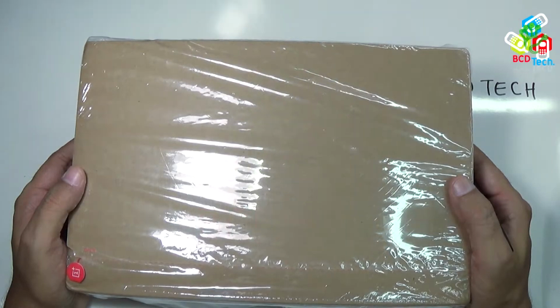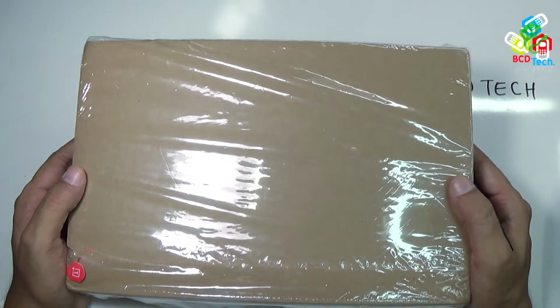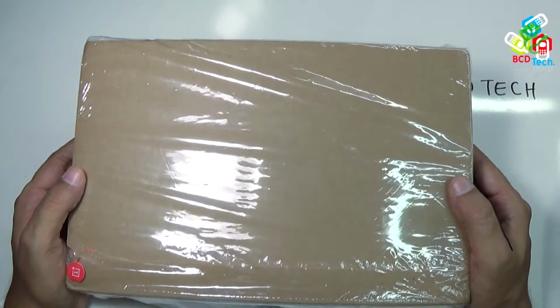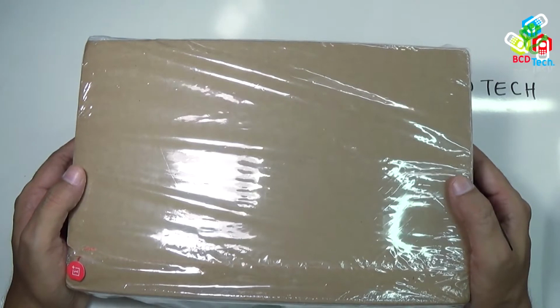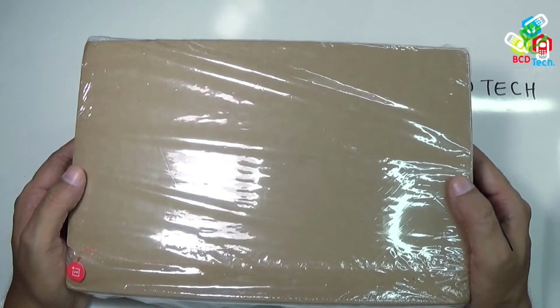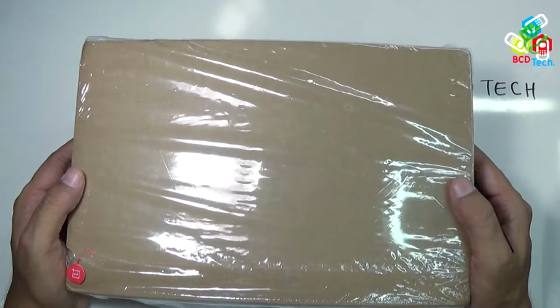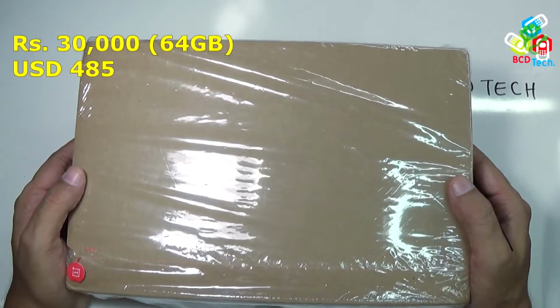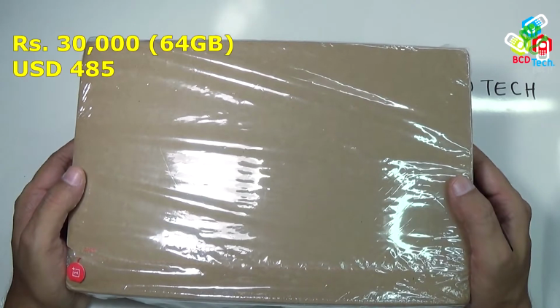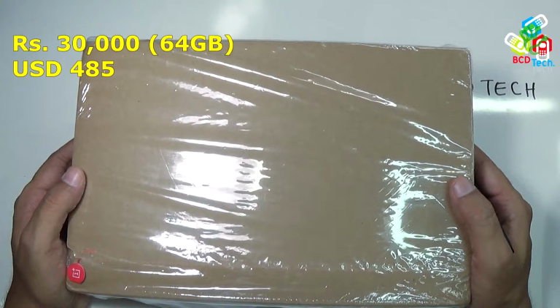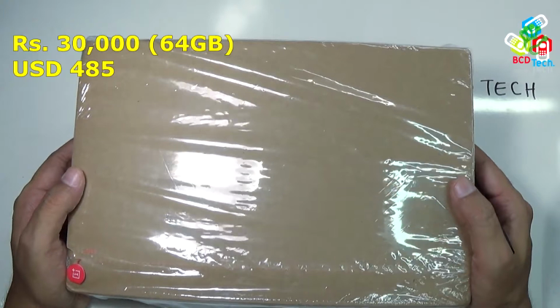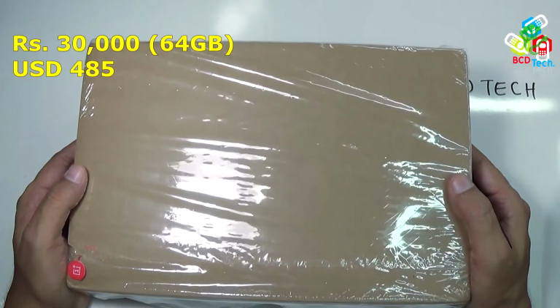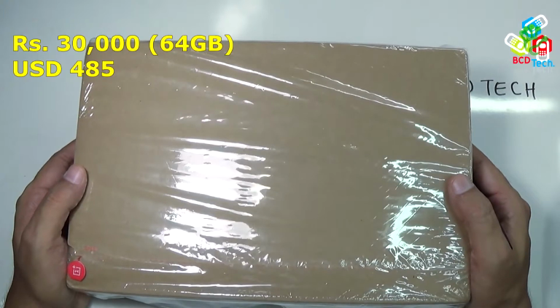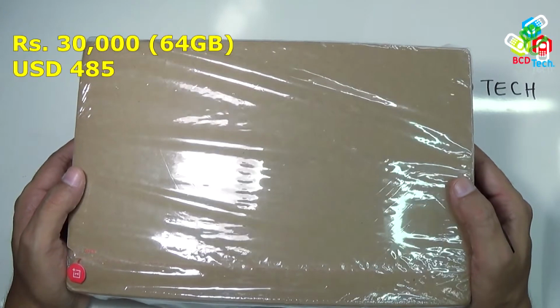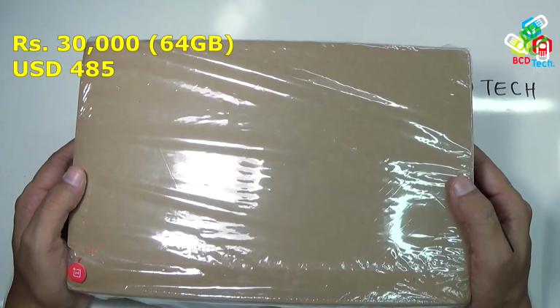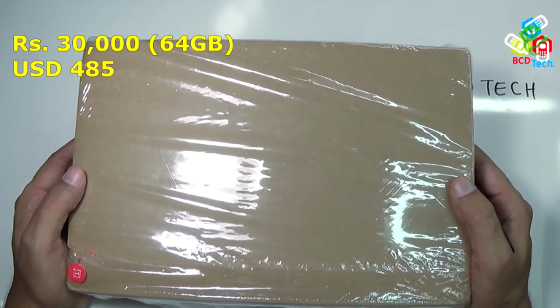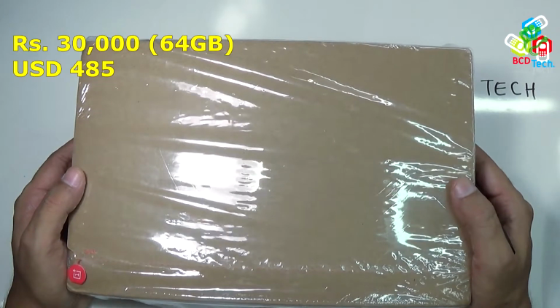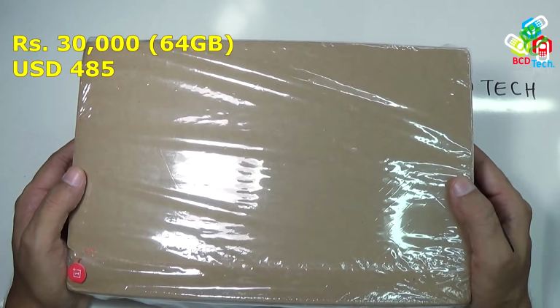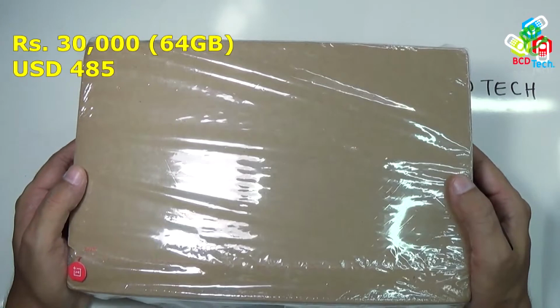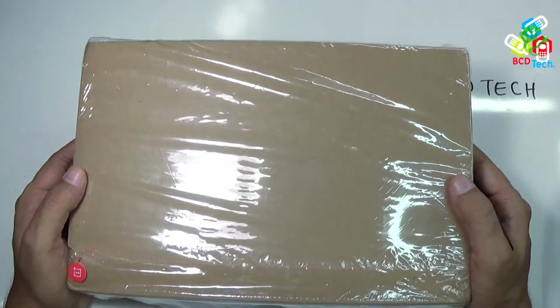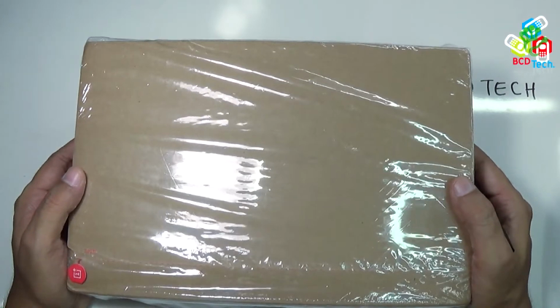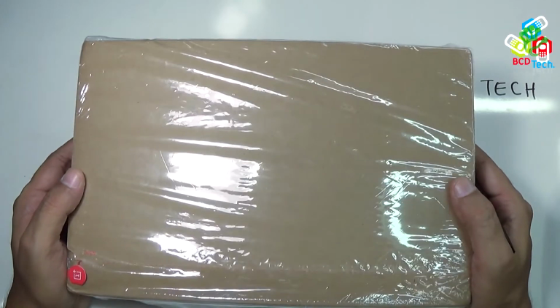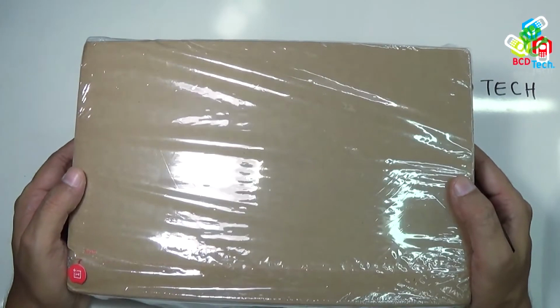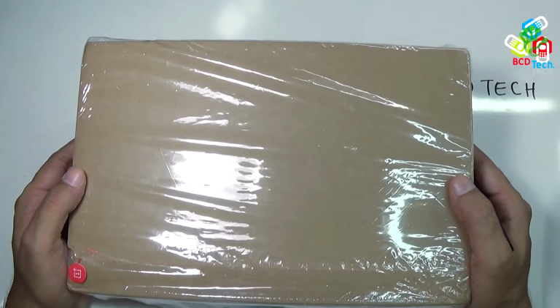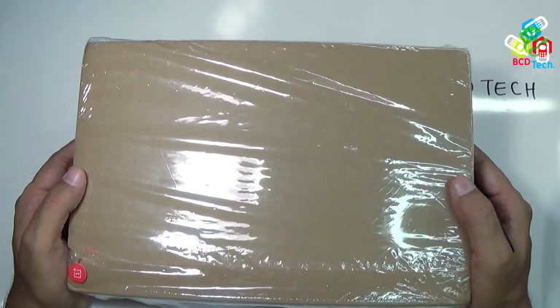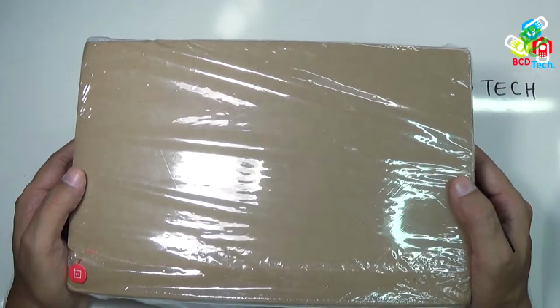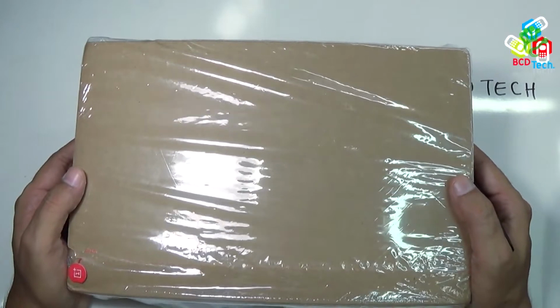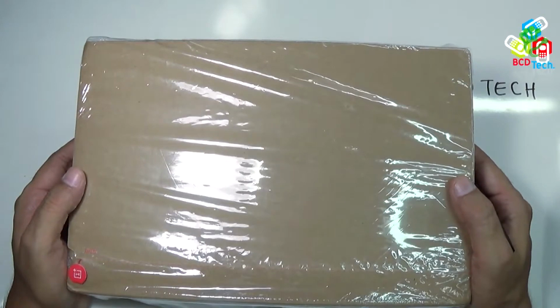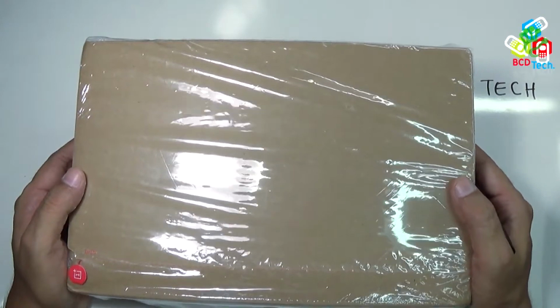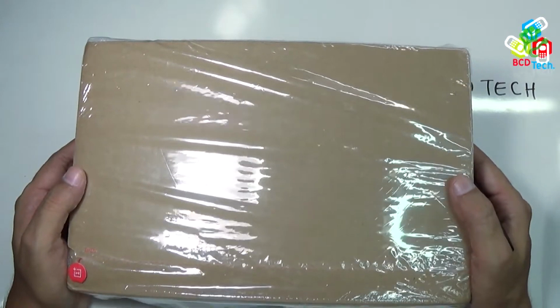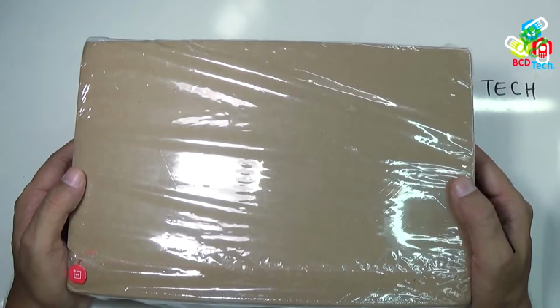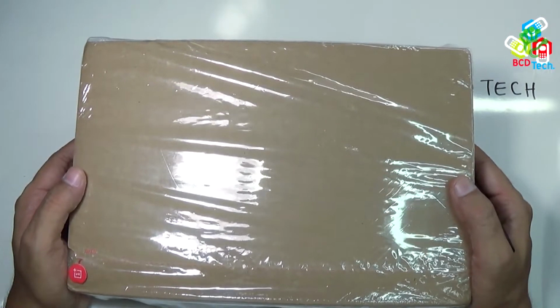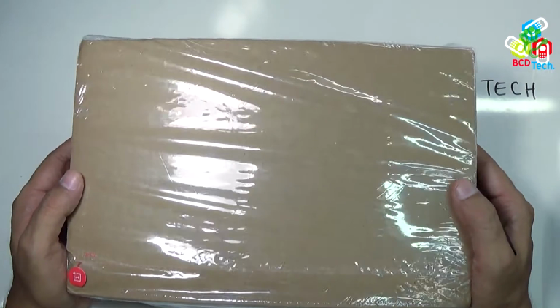This is my OnePlus One, recently purchased at a price of 30,000, that is equivalent to $485. In this video episode, I will show you the unboxing and the quick review of this OnePlus One.